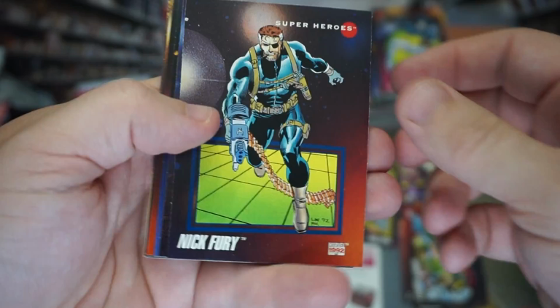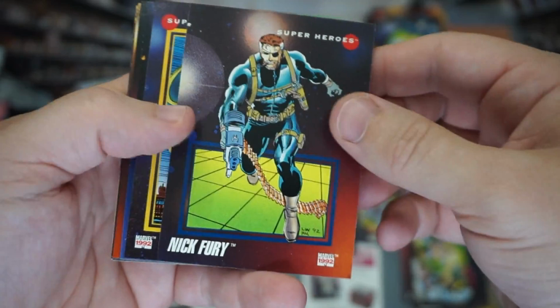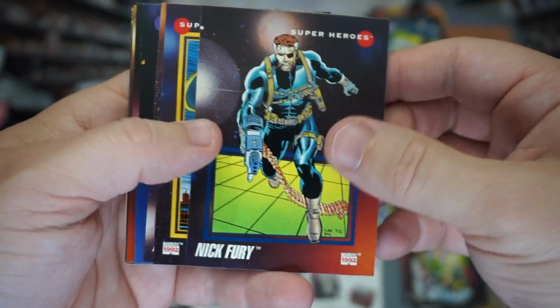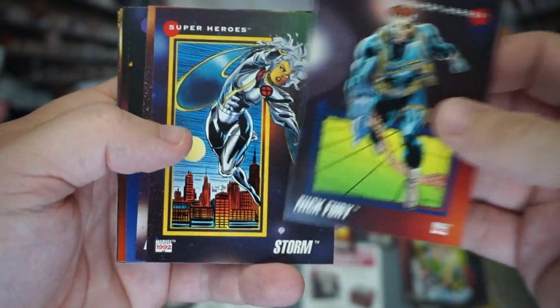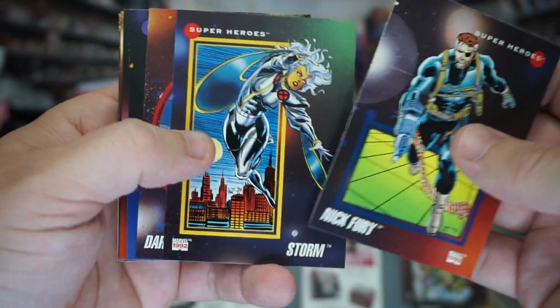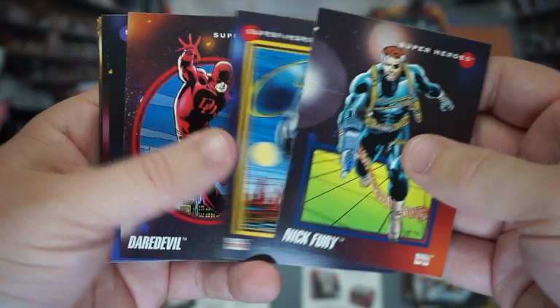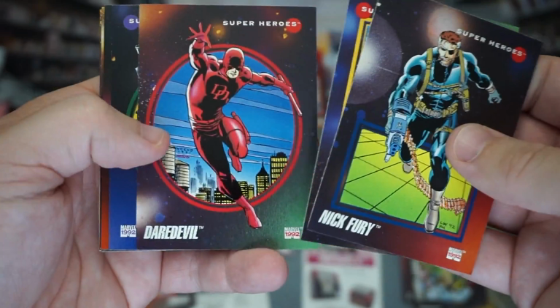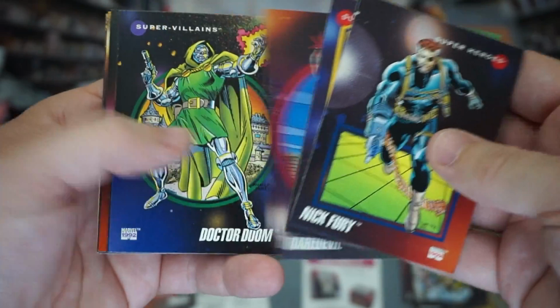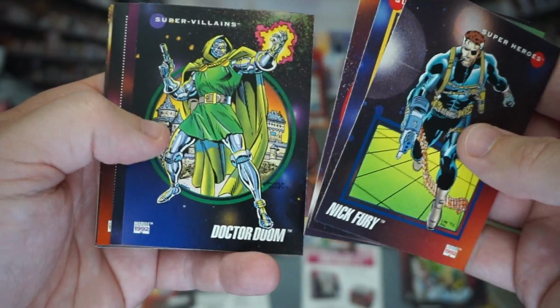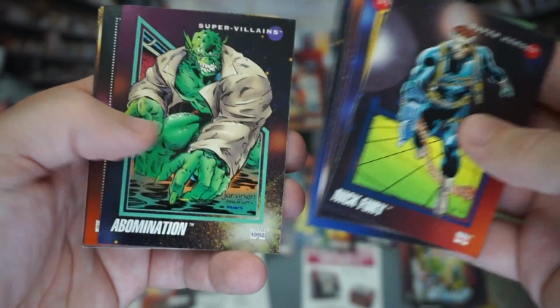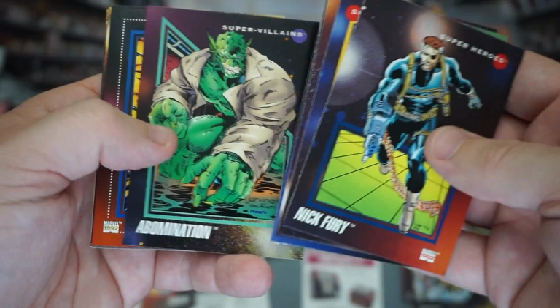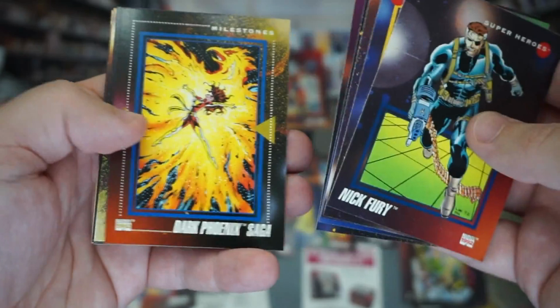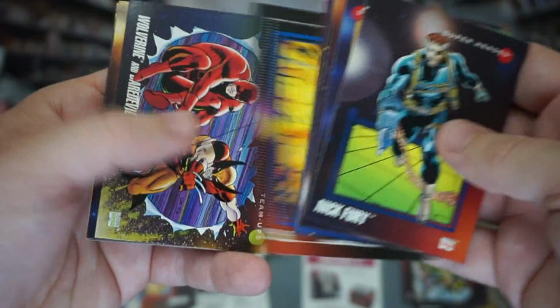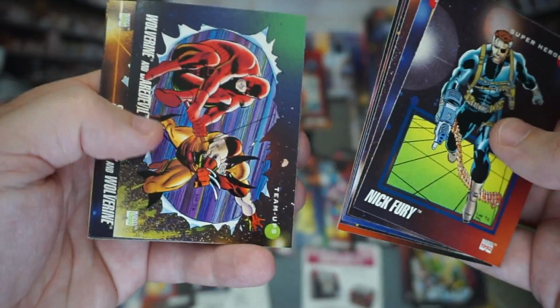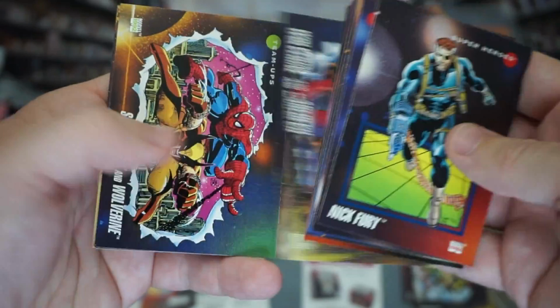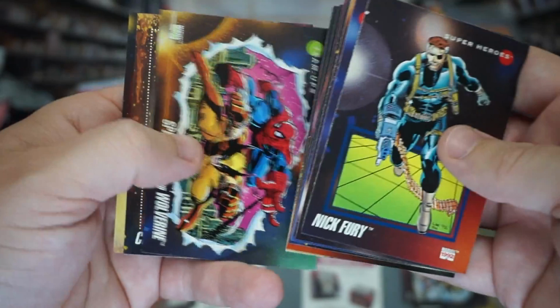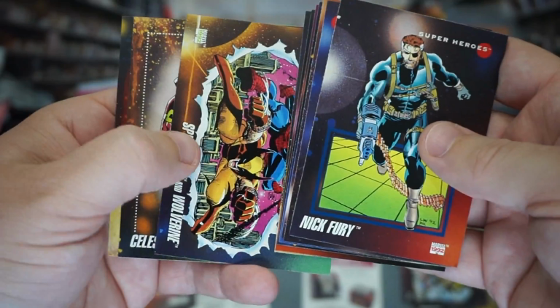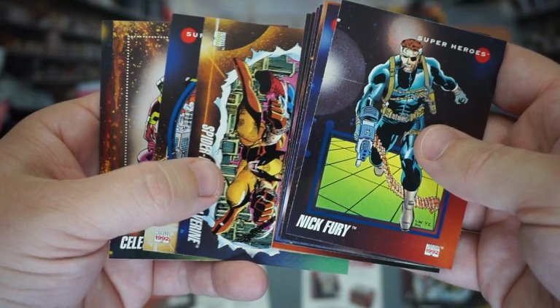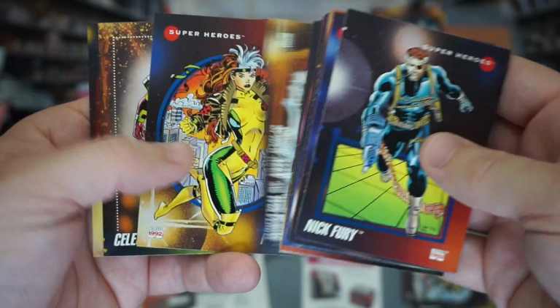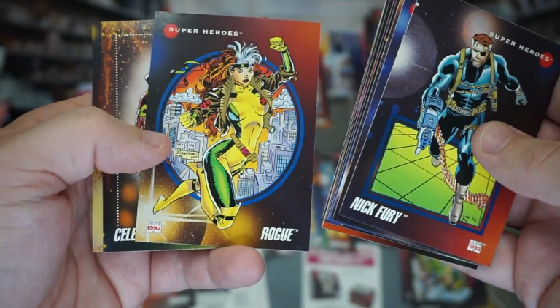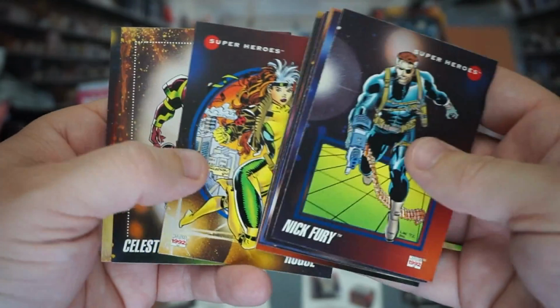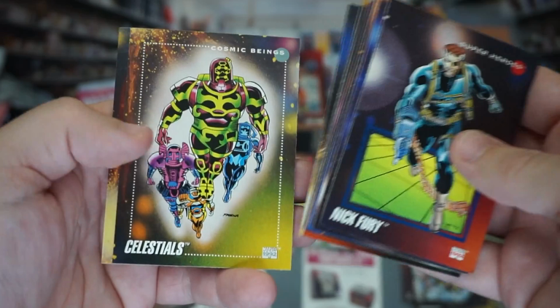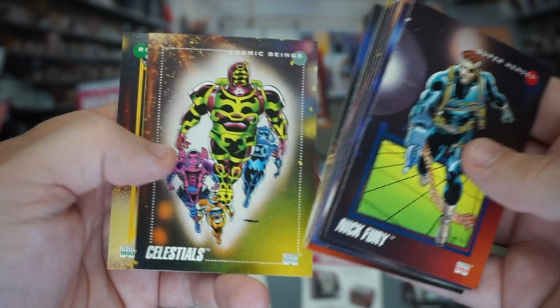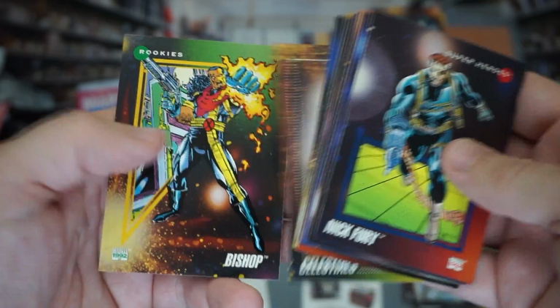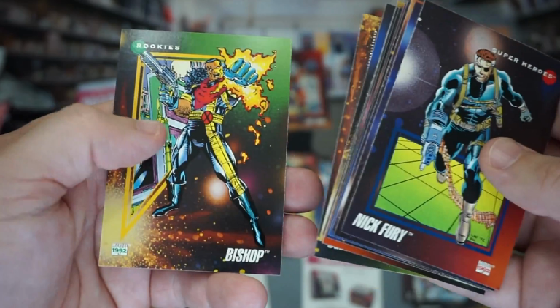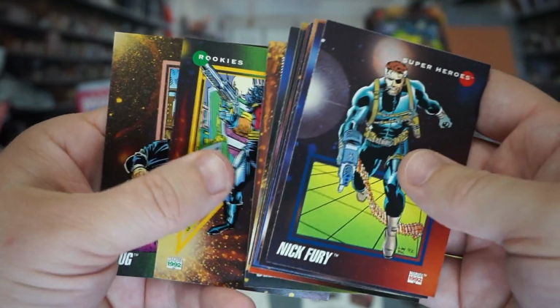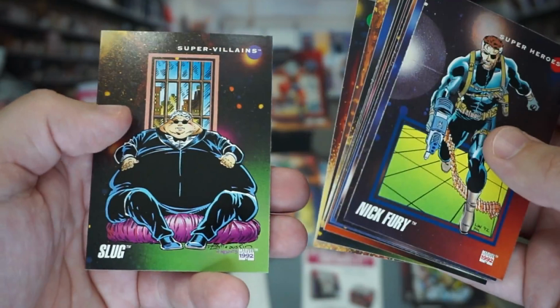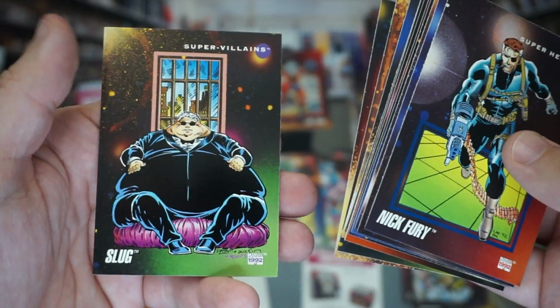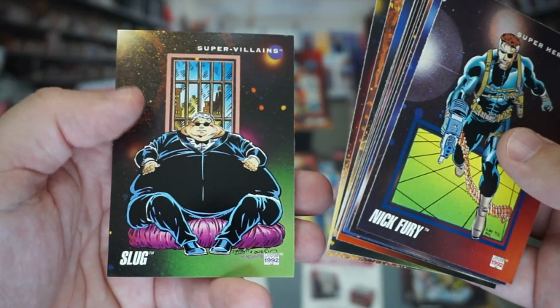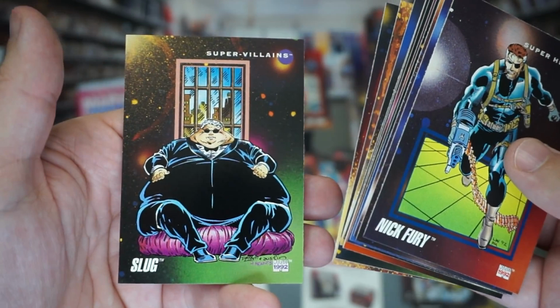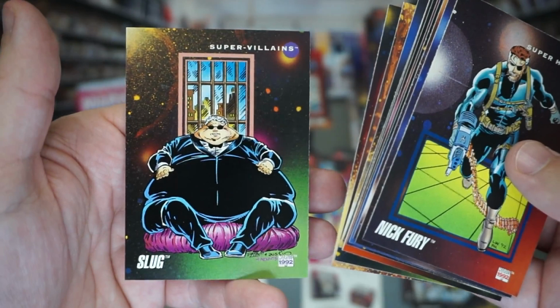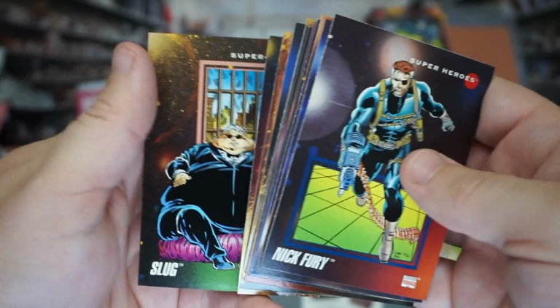Nick Fury, Storm, Daredevil, Doctor Doom — nope, nope, nope, Rogue again, Bishop, and Slug. Nasty.